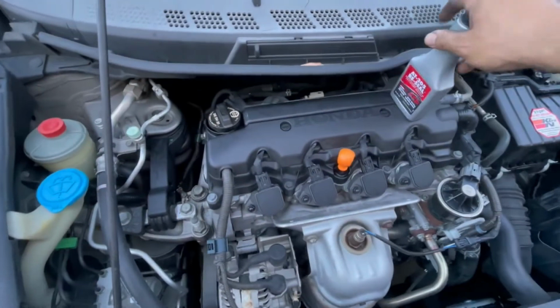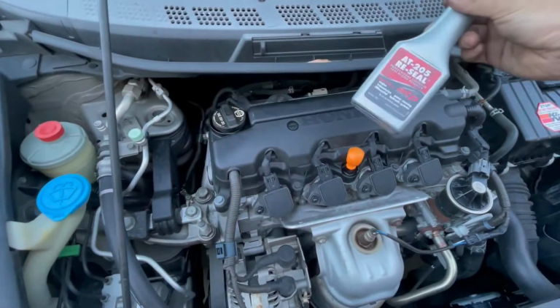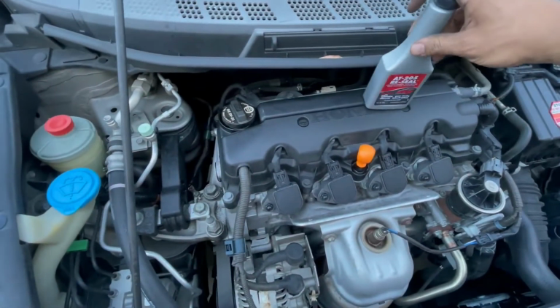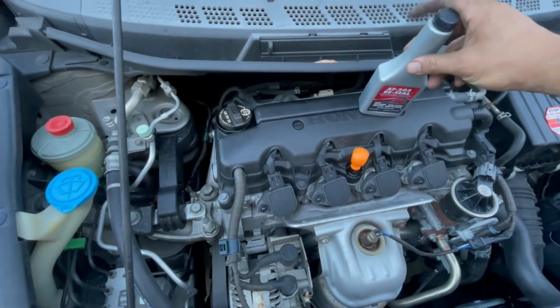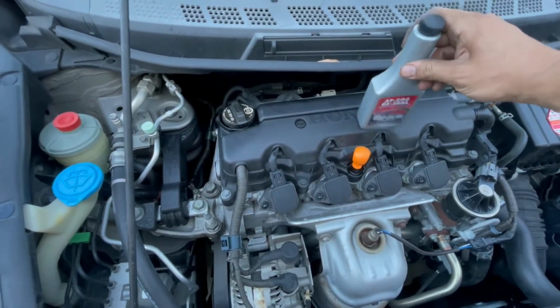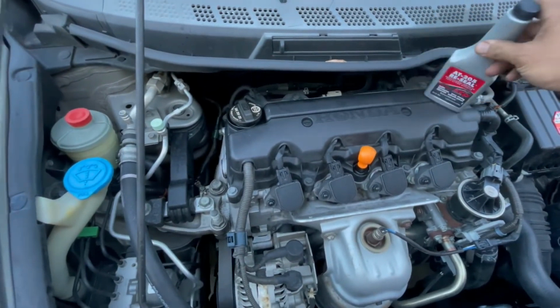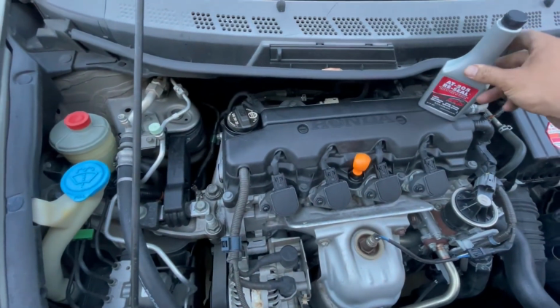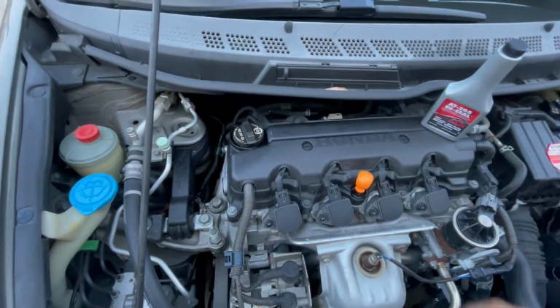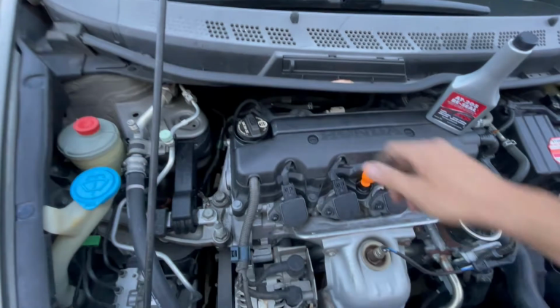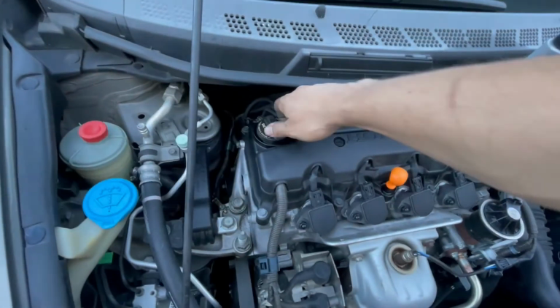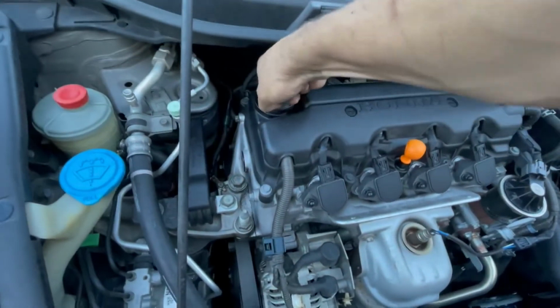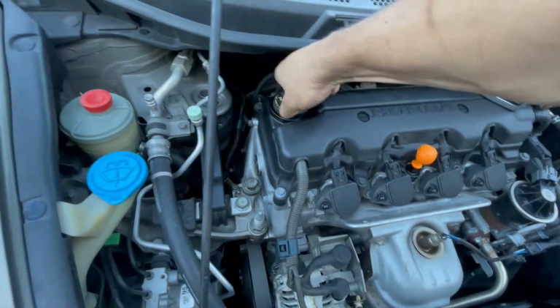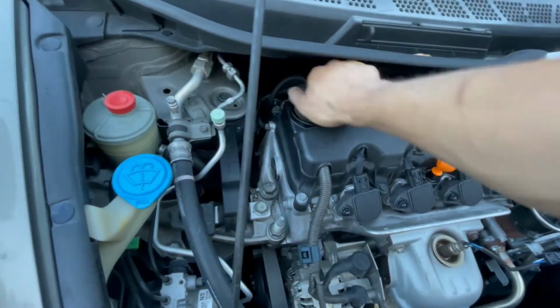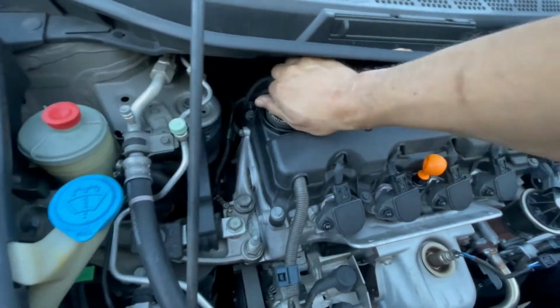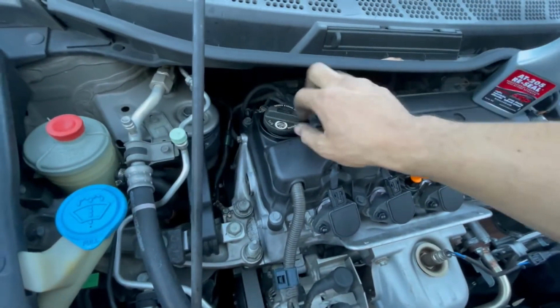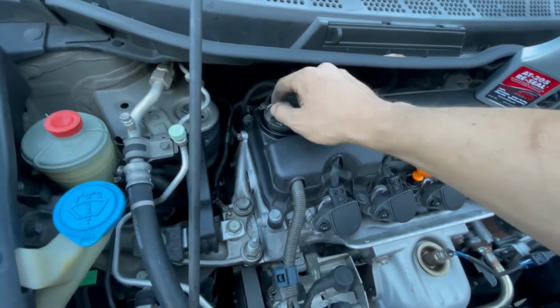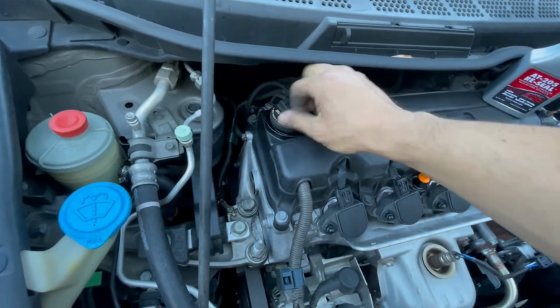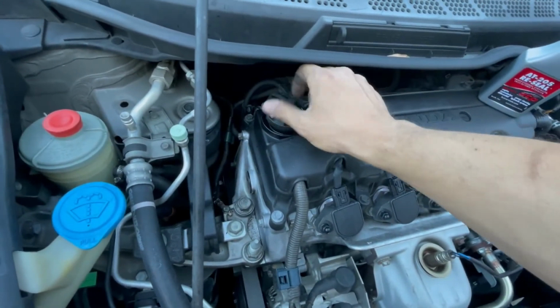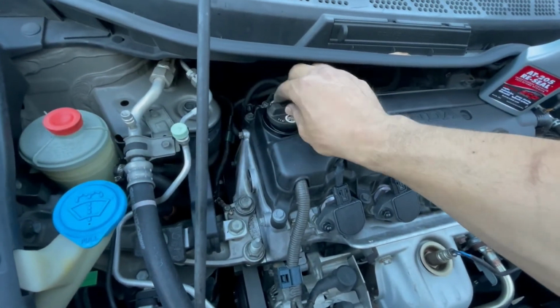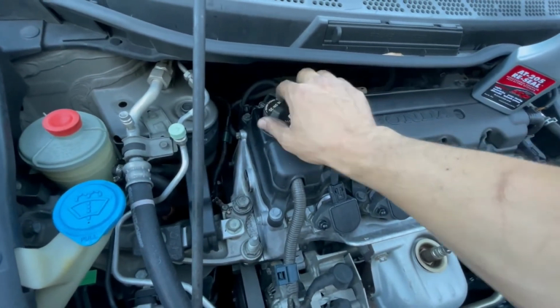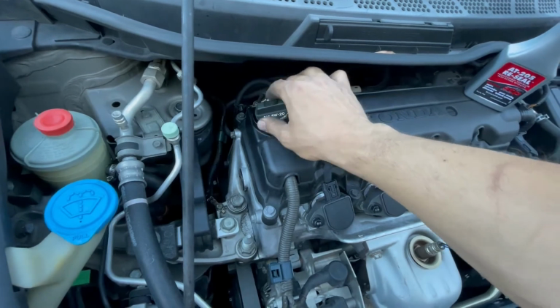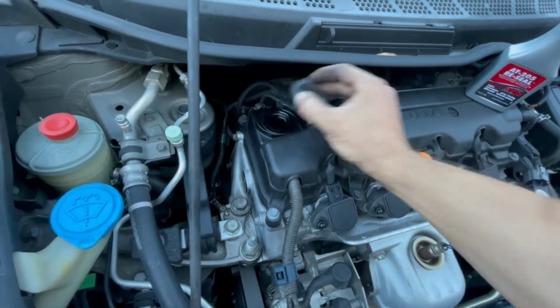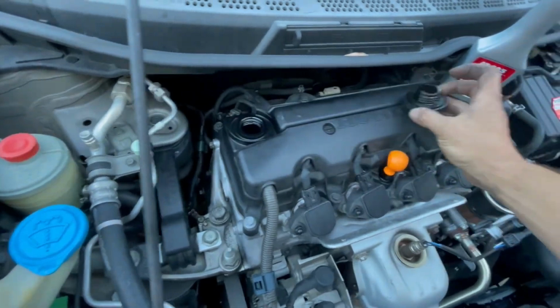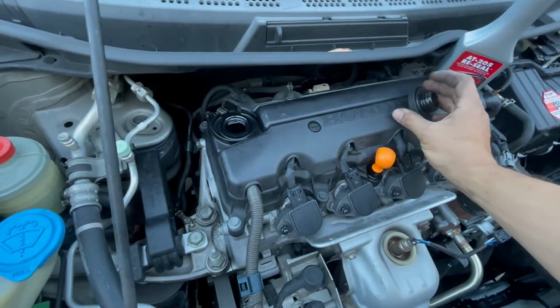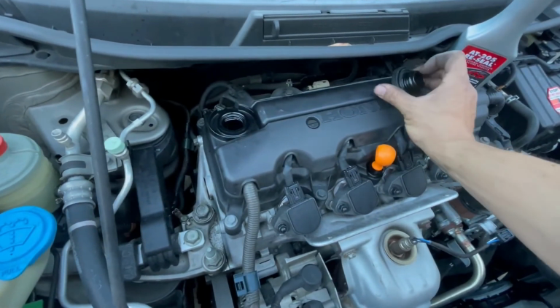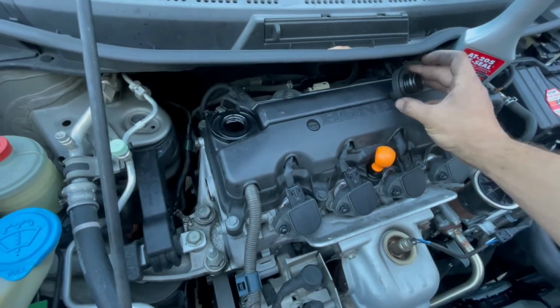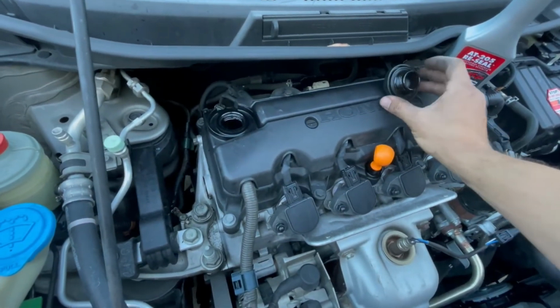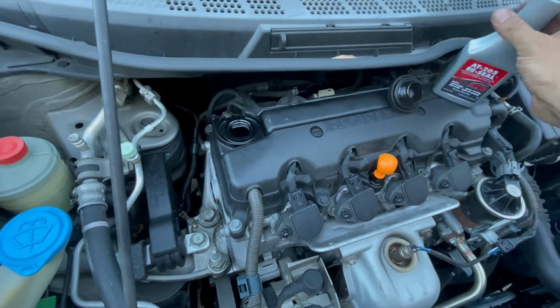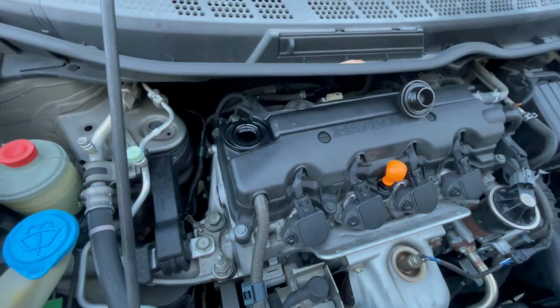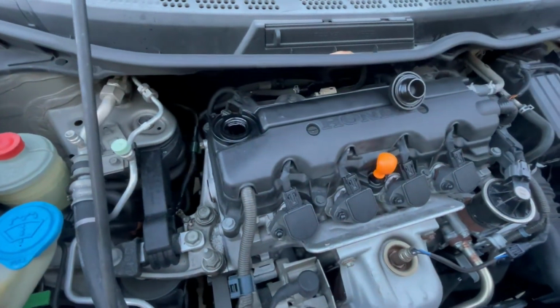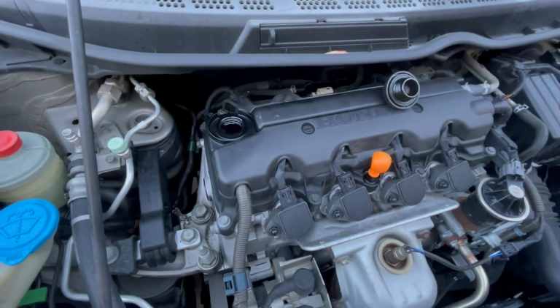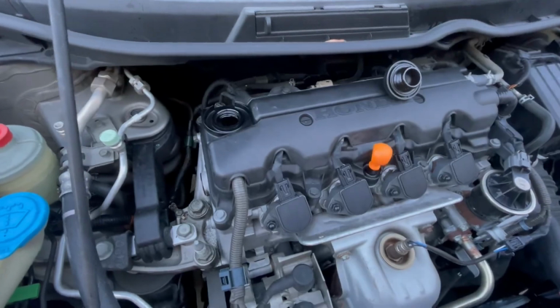So recommendations for this is one bottle for every six quarts. According to the manual, this holds 4.2 quarts. What I'll do is just go ahead and put the whole bottle and see how it works out.